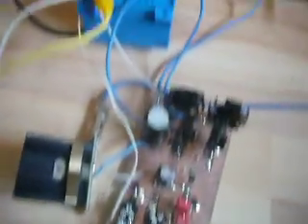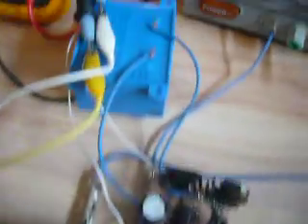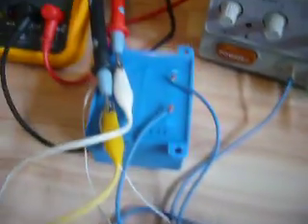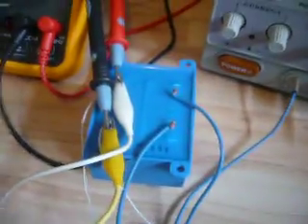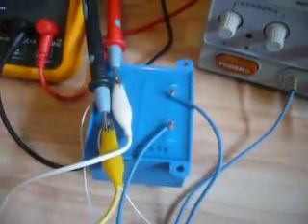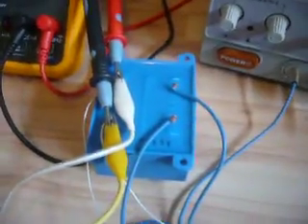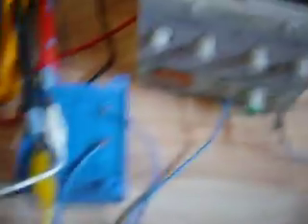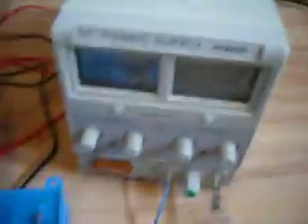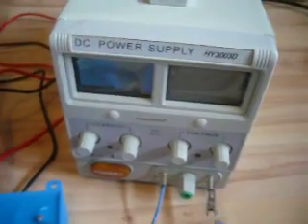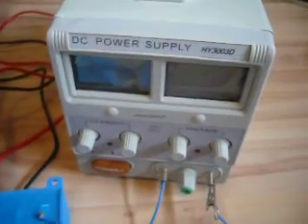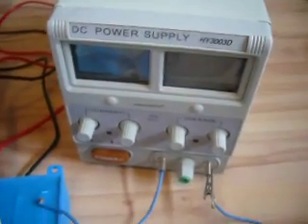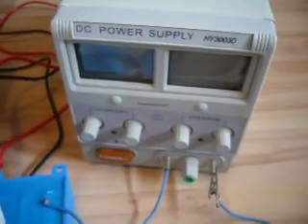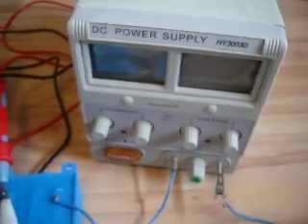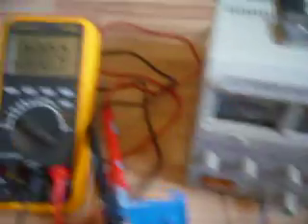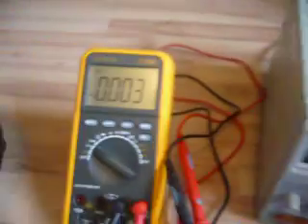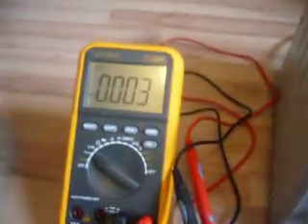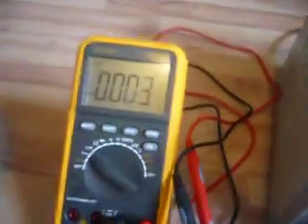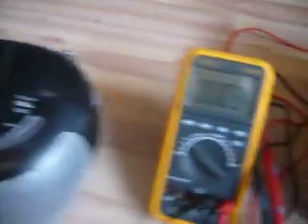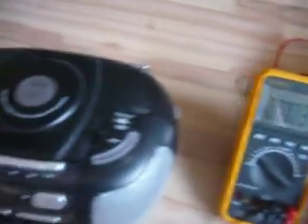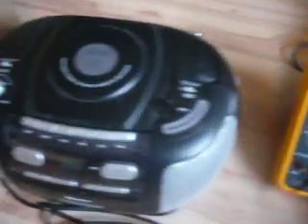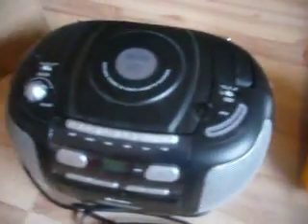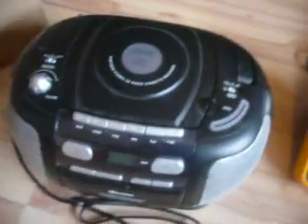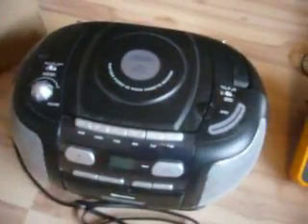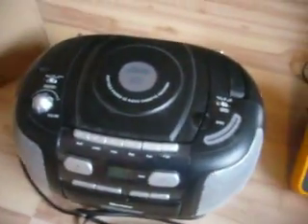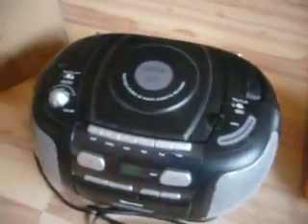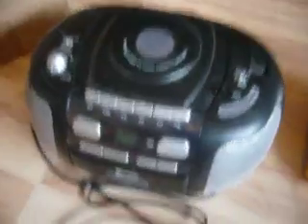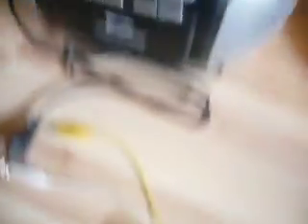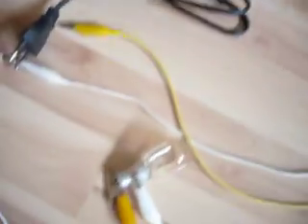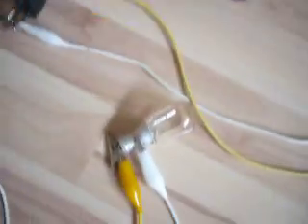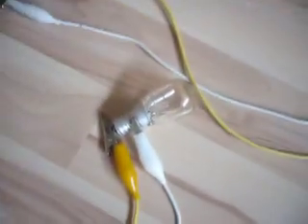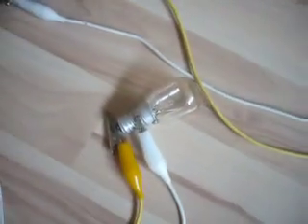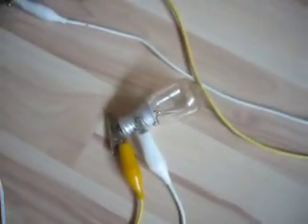Here's the 12V transformer, and here's the power supply. Here's the multimeter, and here are my loads: radio, CD radio, and a 15W light bulb.